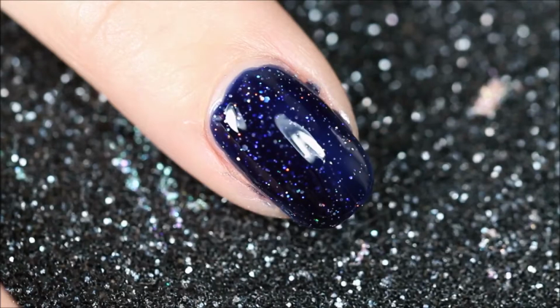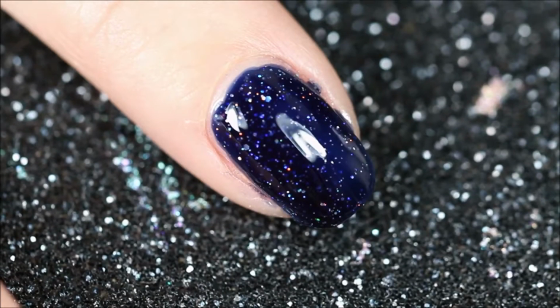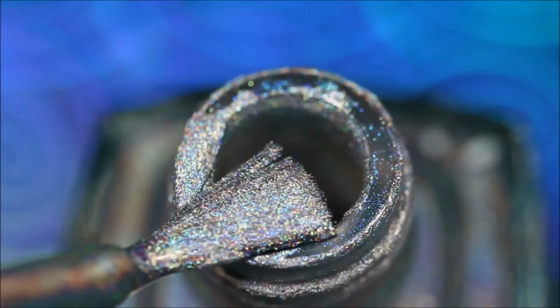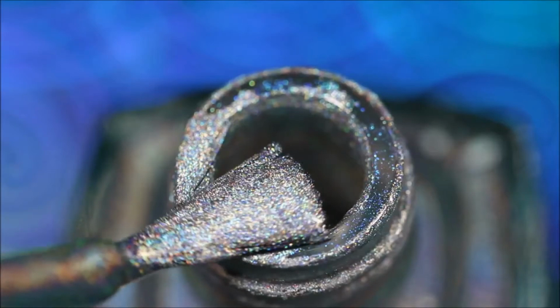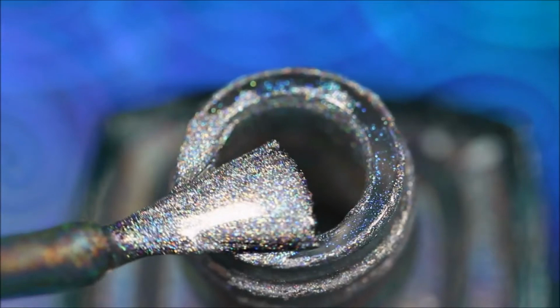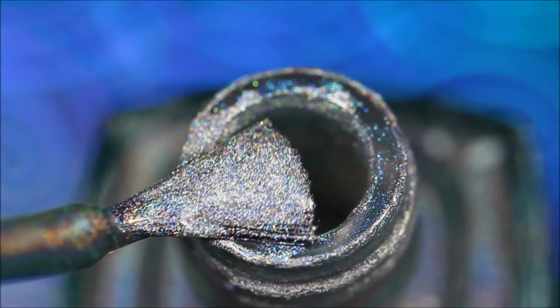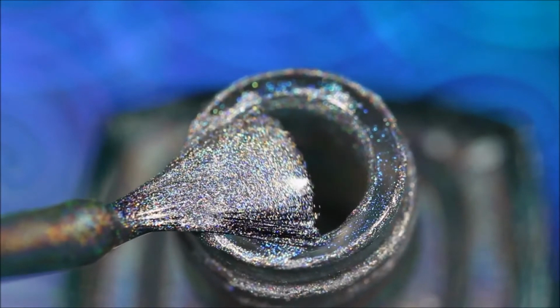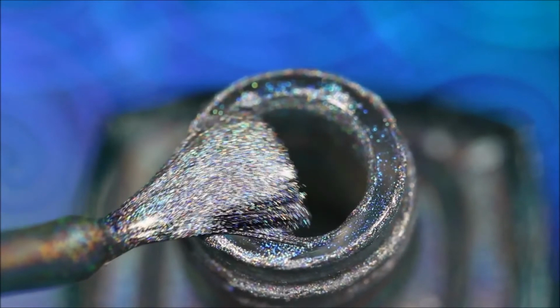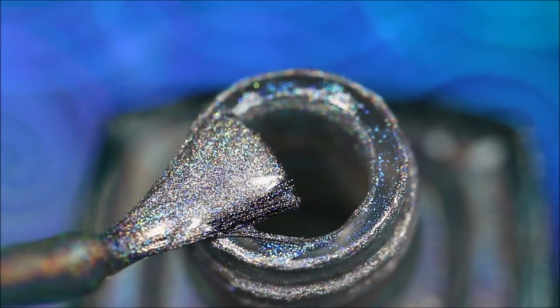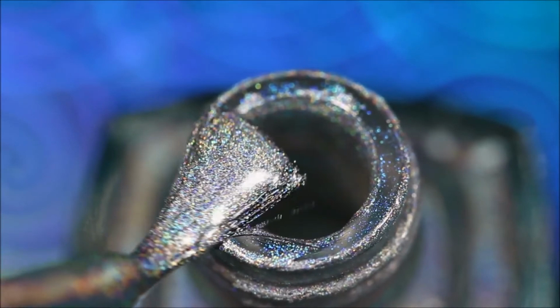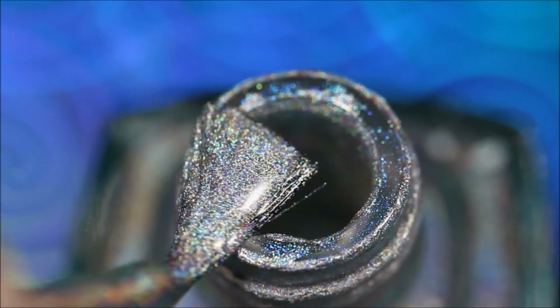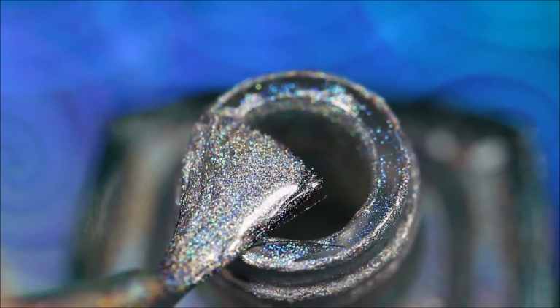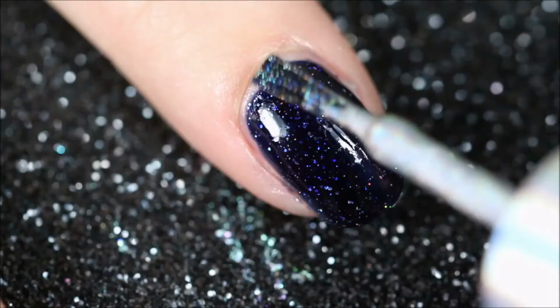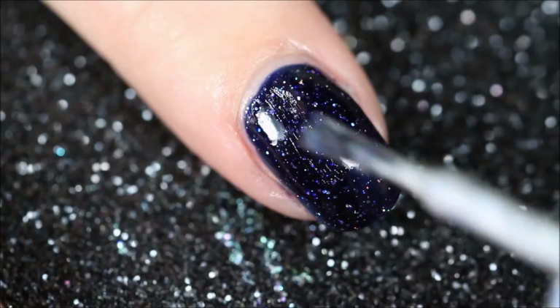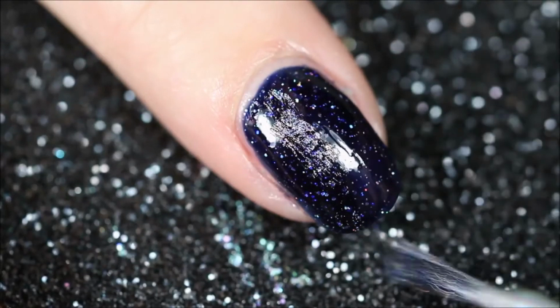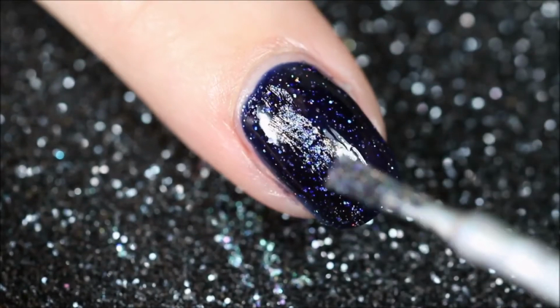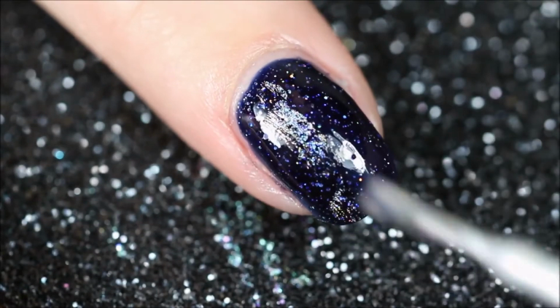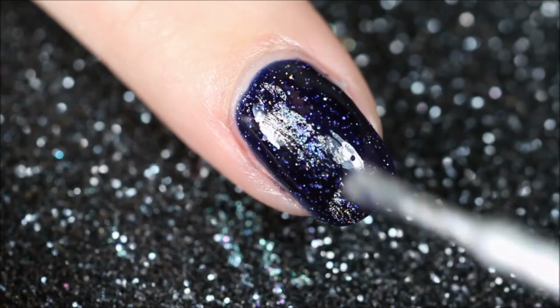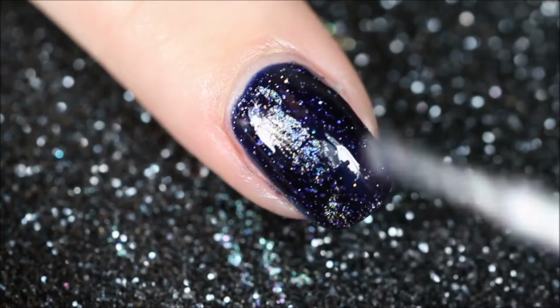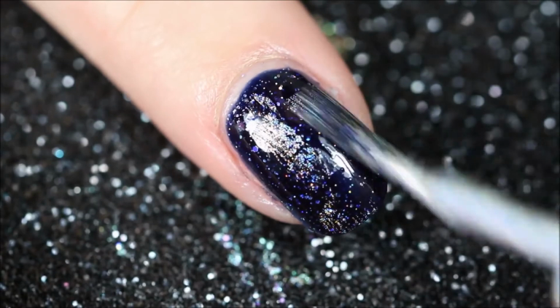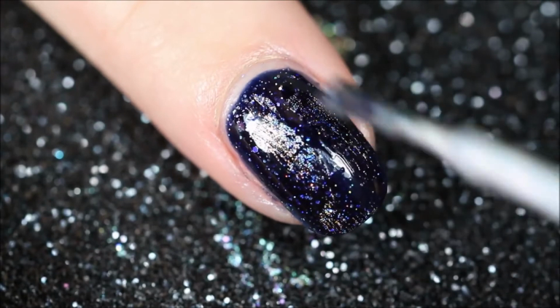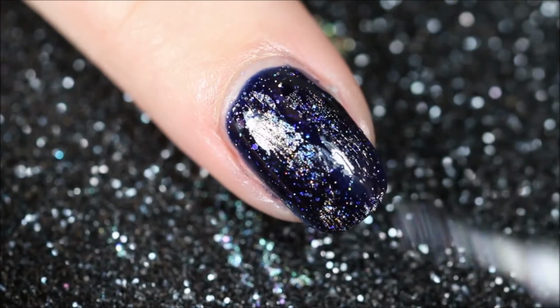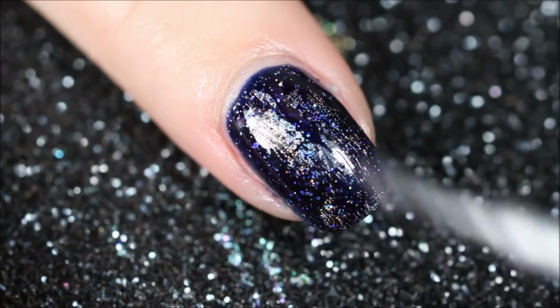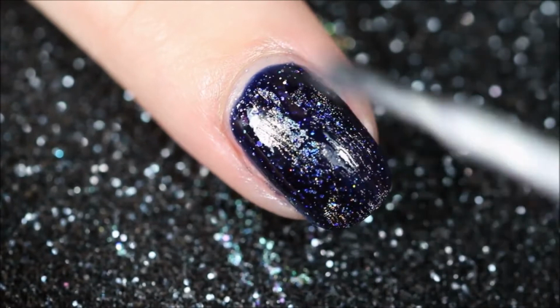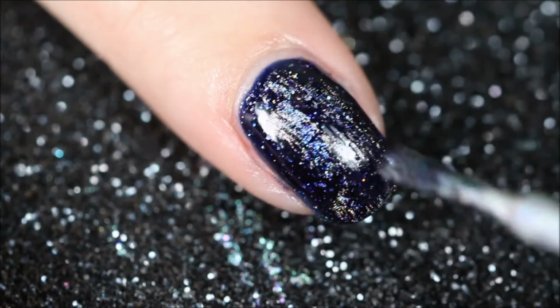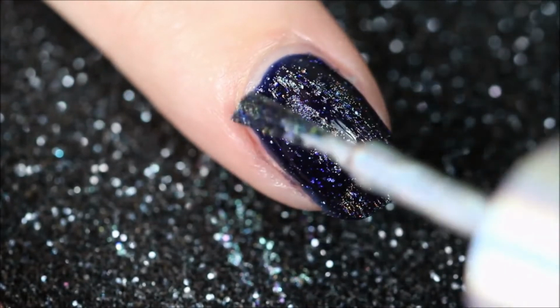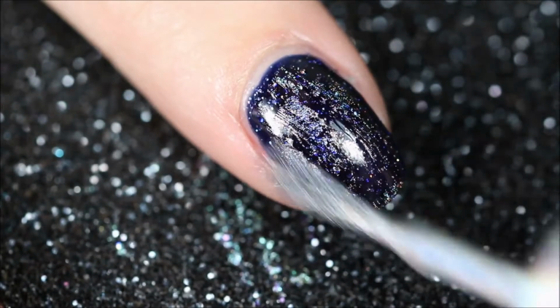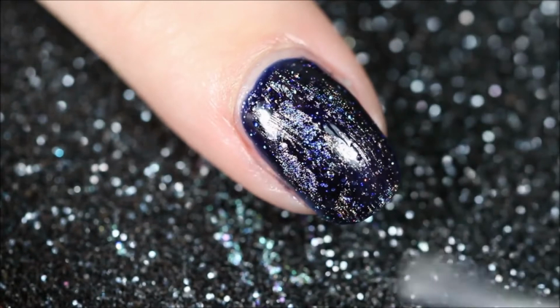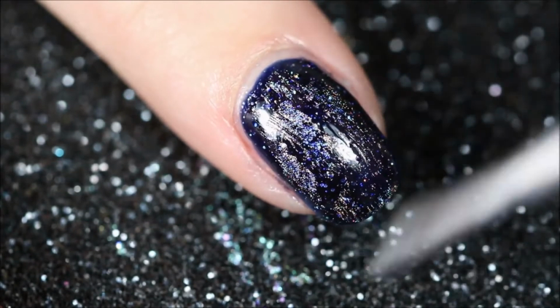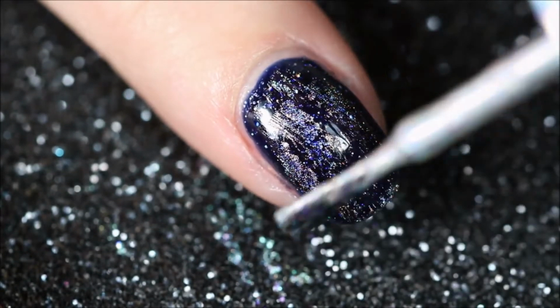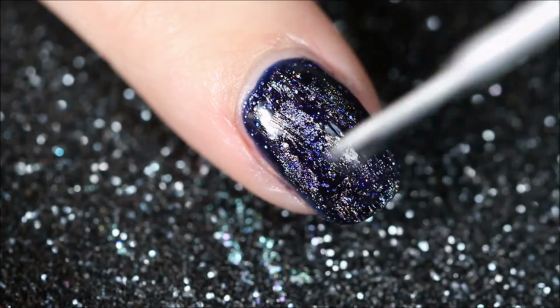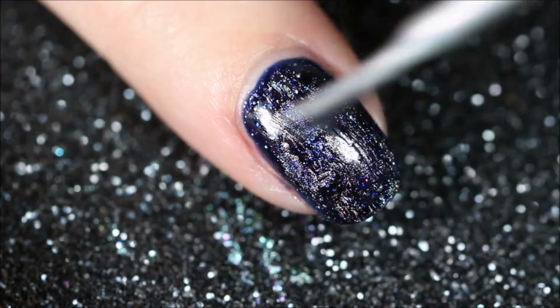Then apply a silver holographic nail polish to the nail using the dry brush stroke technique, just to get a little bit of that holographic sparkle shining through the foil we're going to use next.